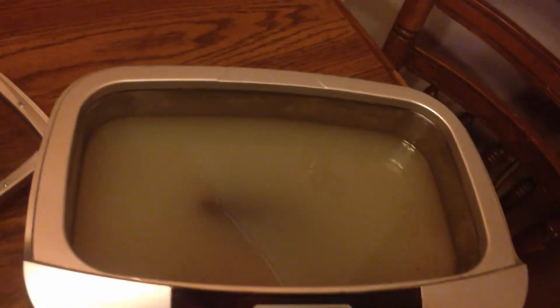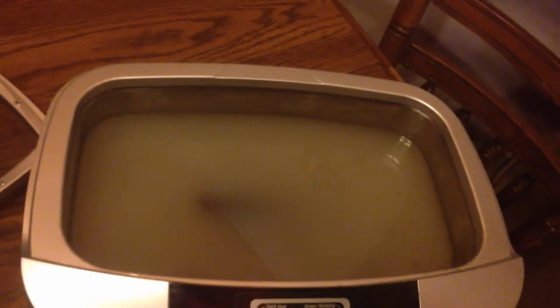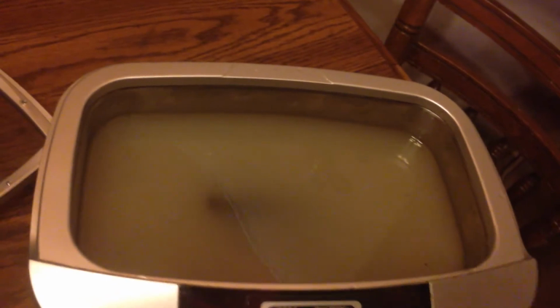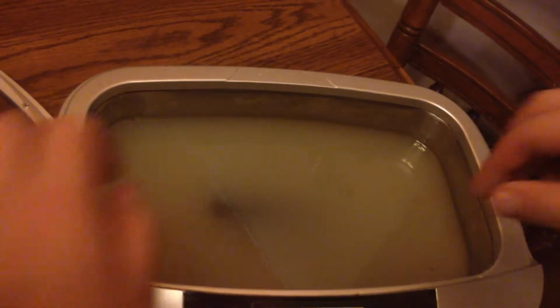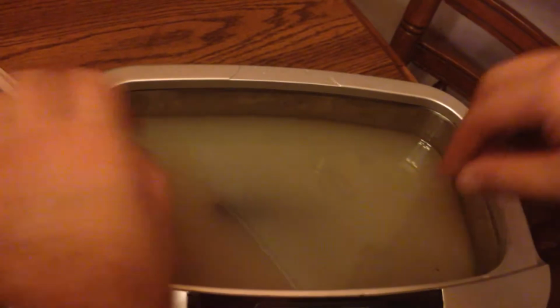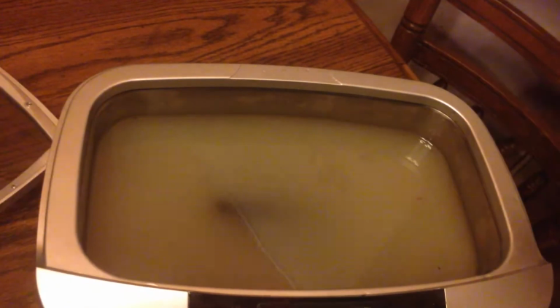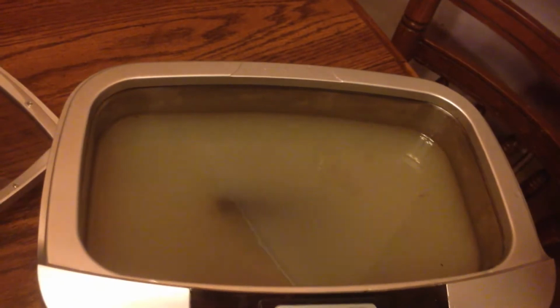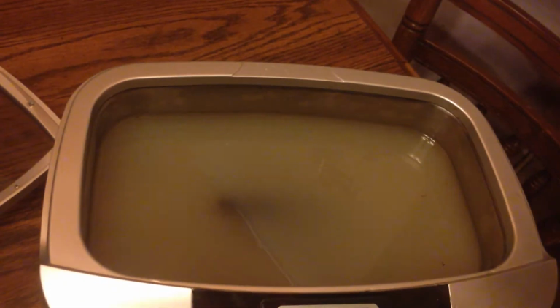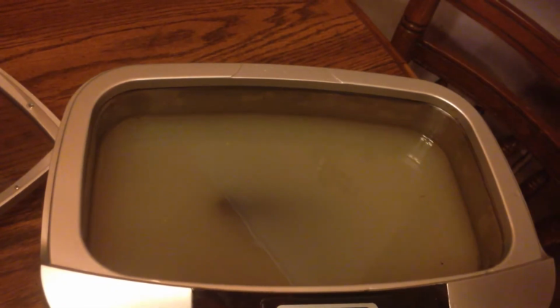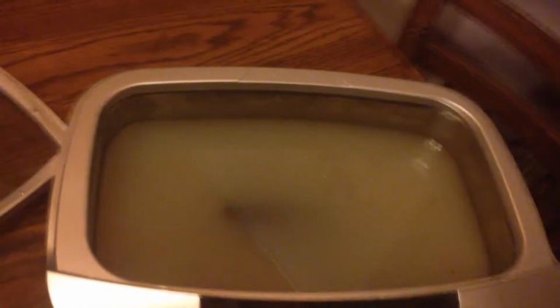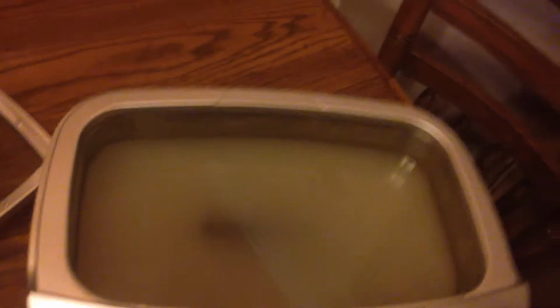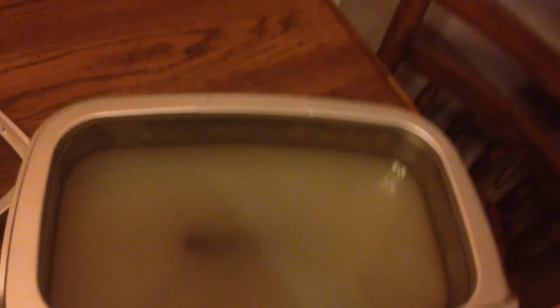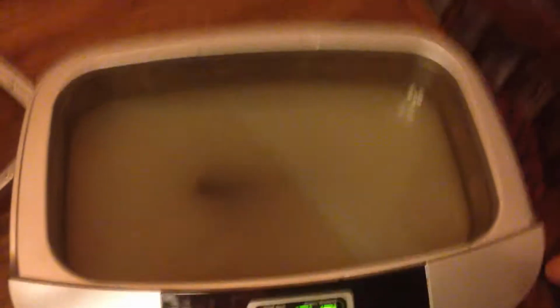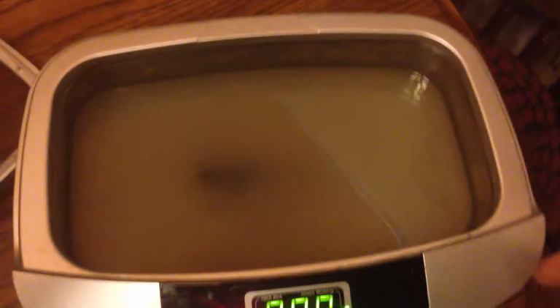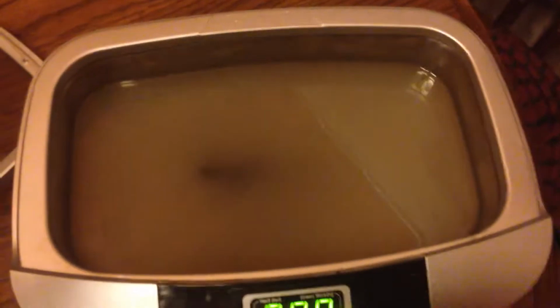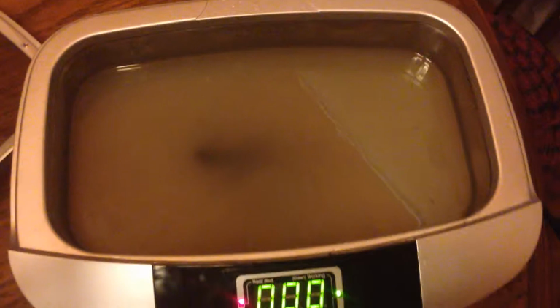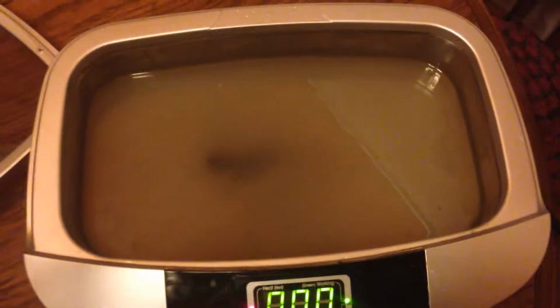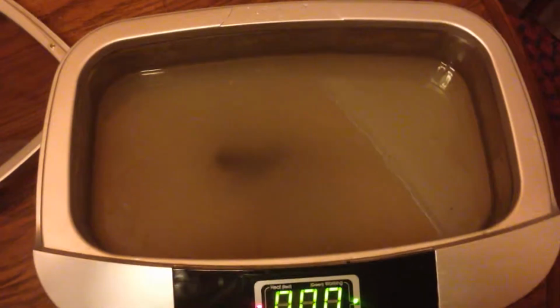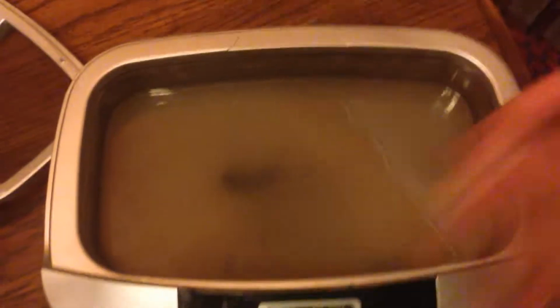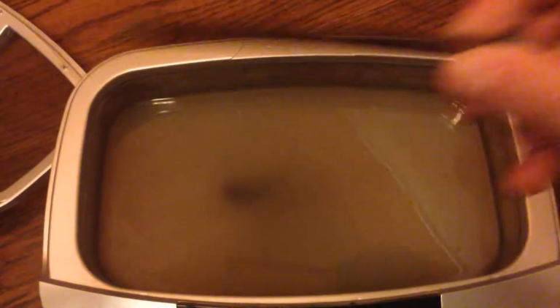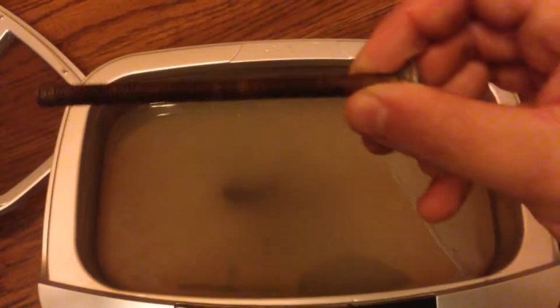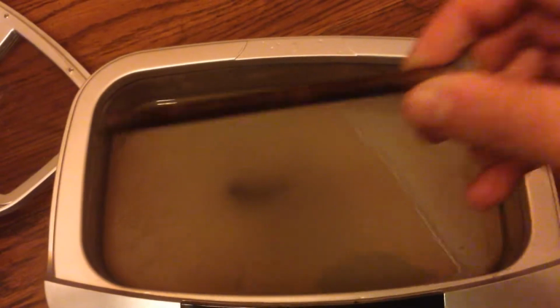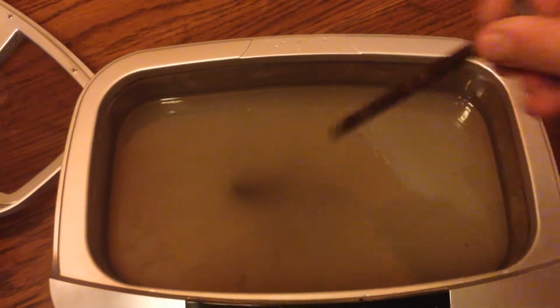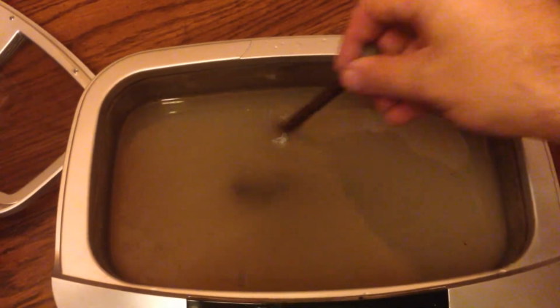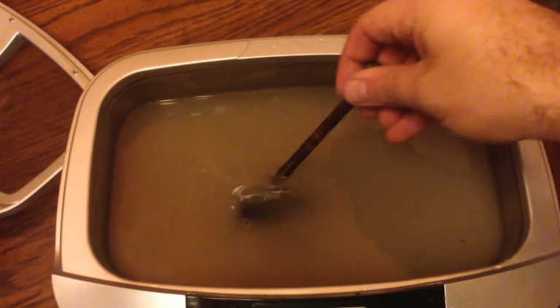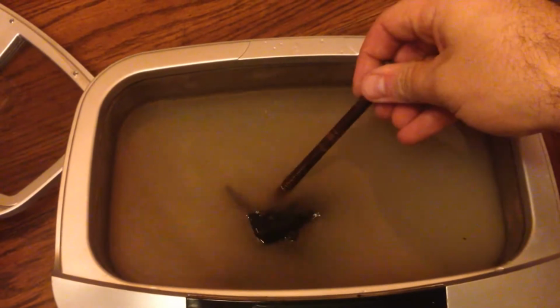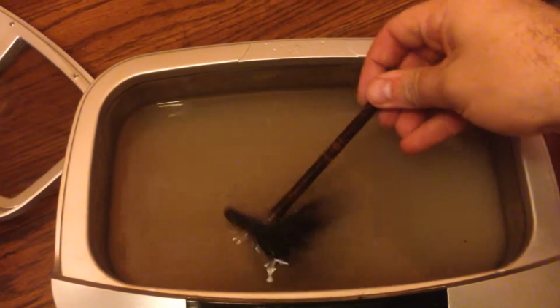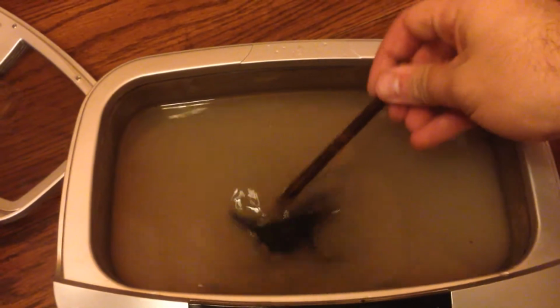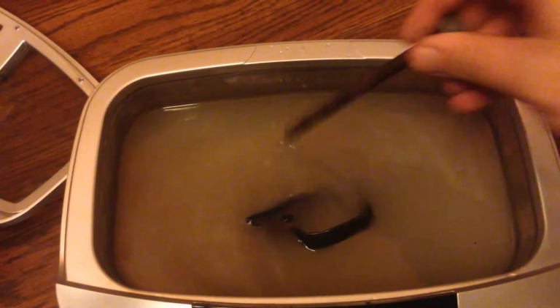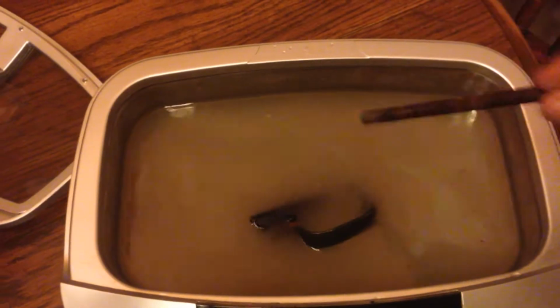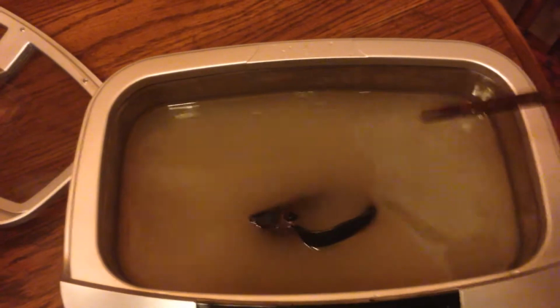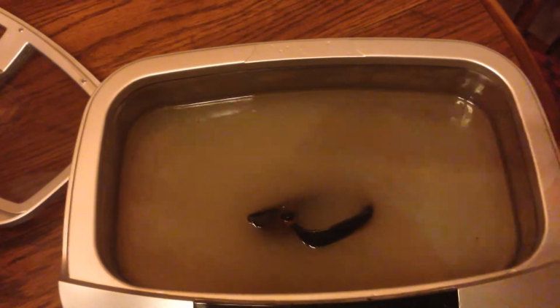Alright, welcome back. Parts are done now. The only thing I really did while I was cleaning was I took this old bolt and just kind of stirred them around to make sure everything was looking clean.